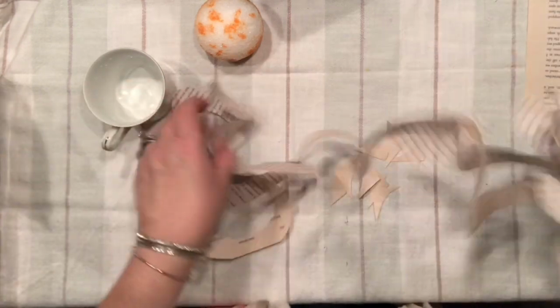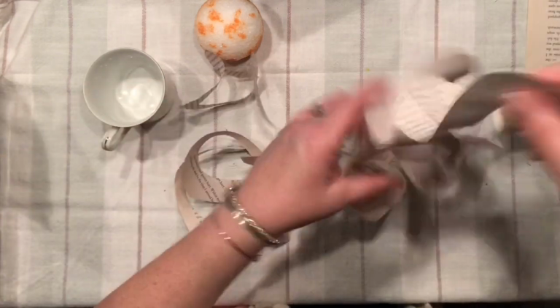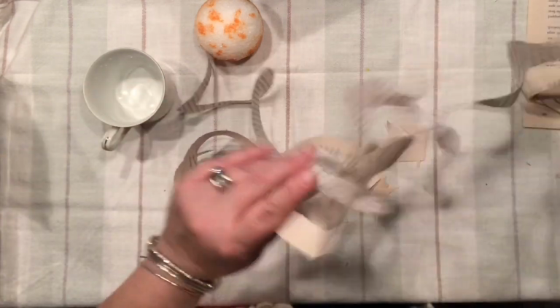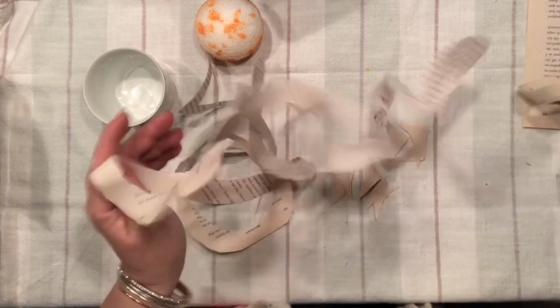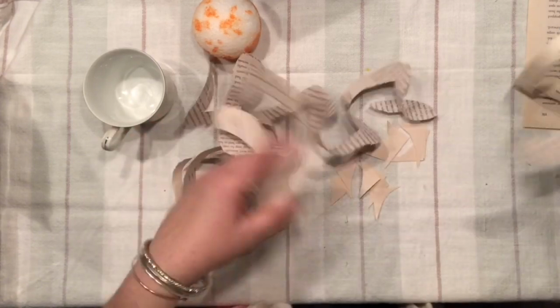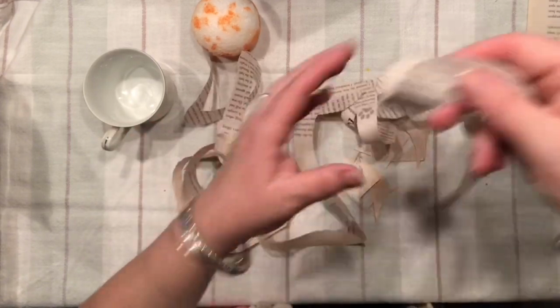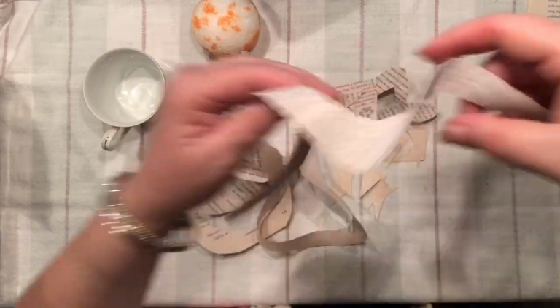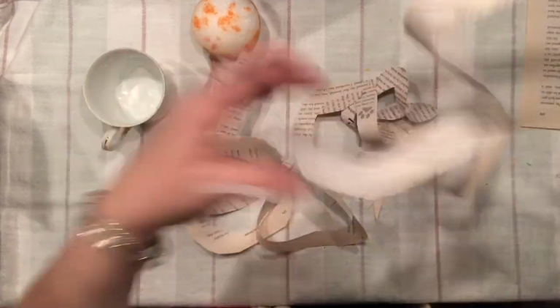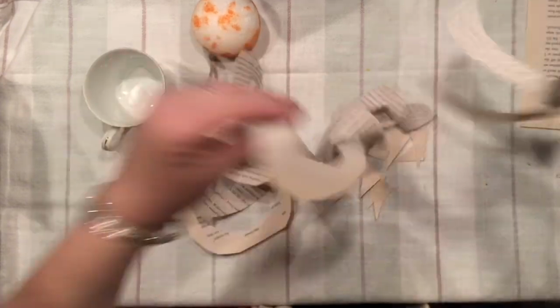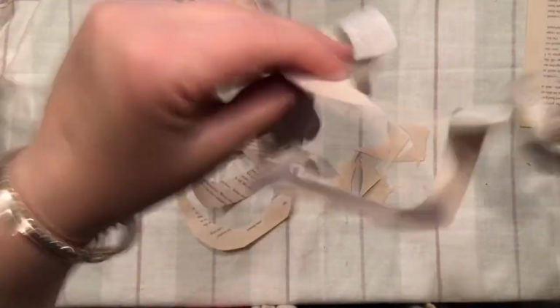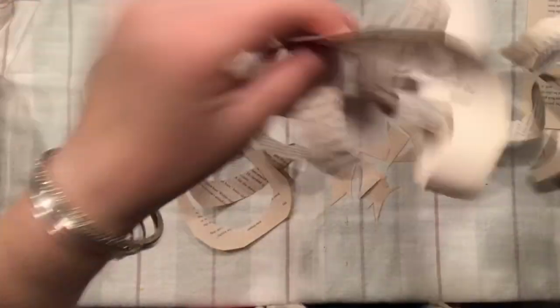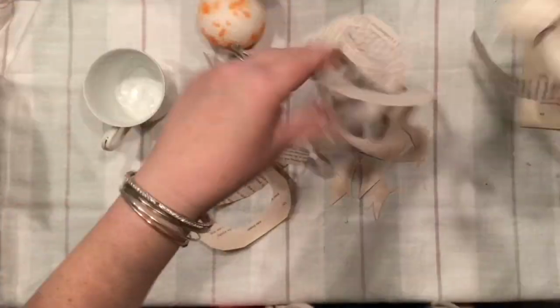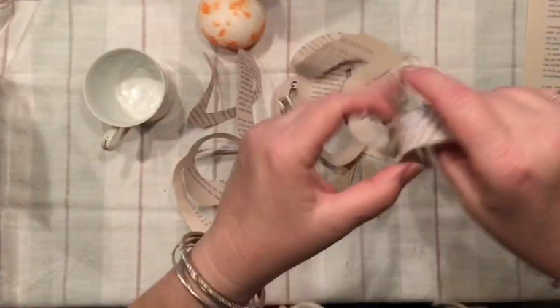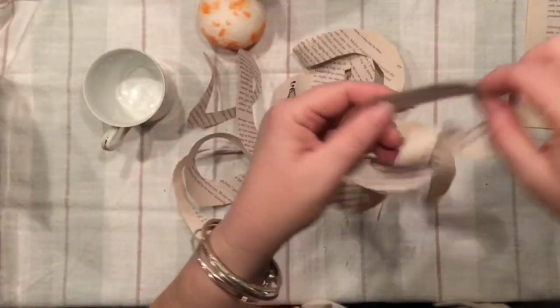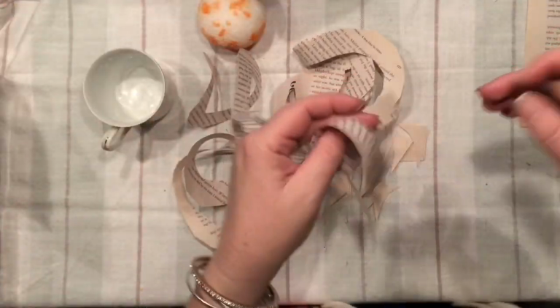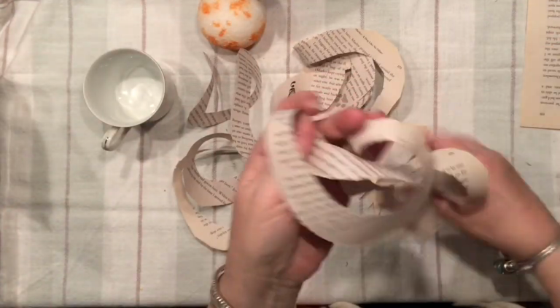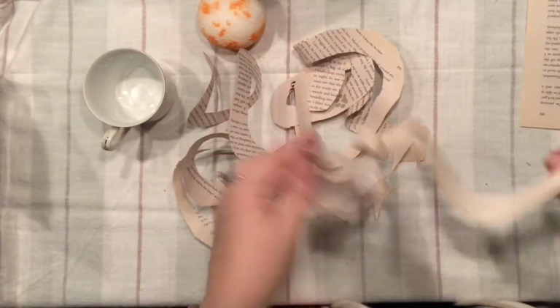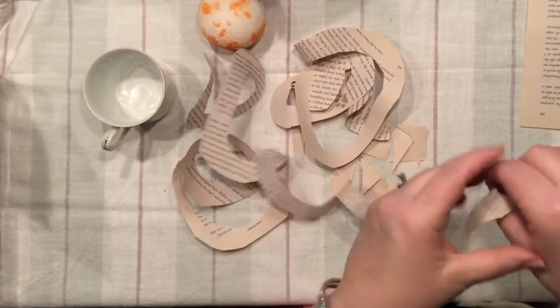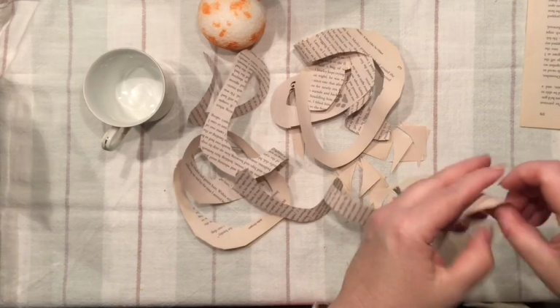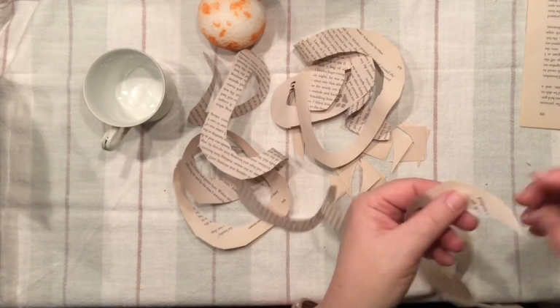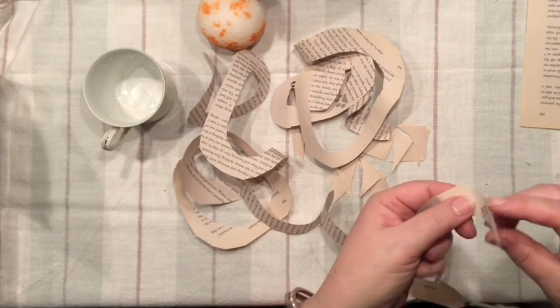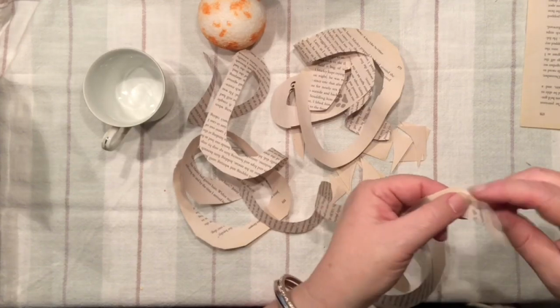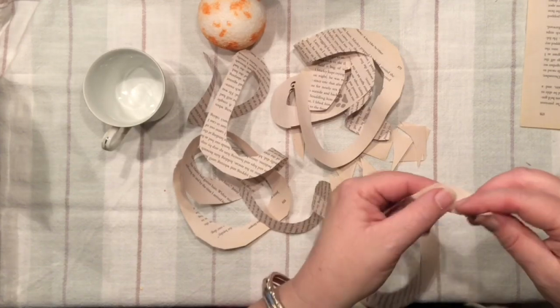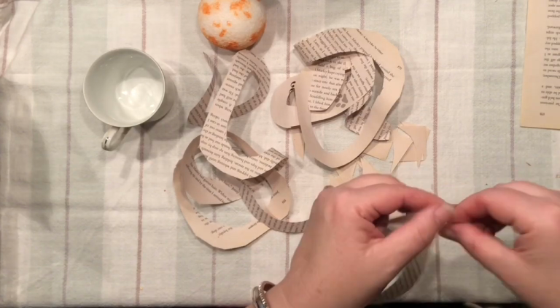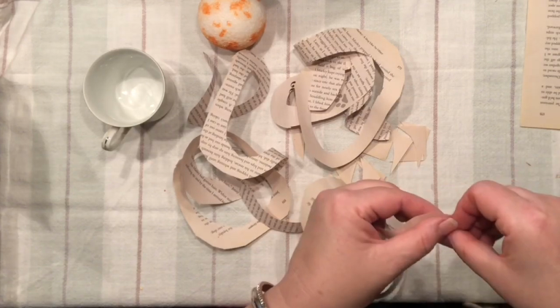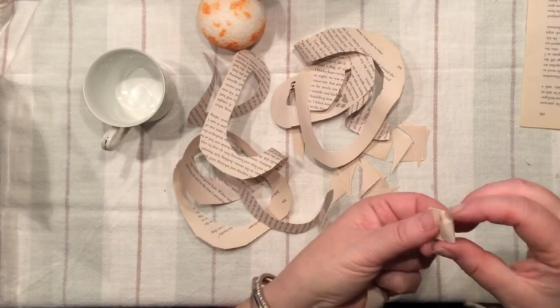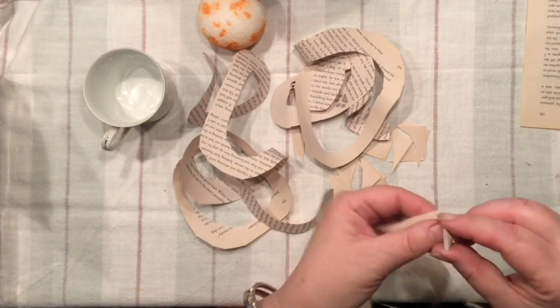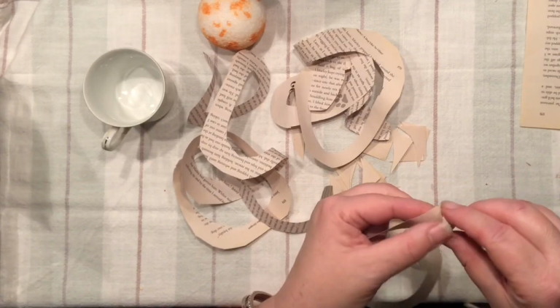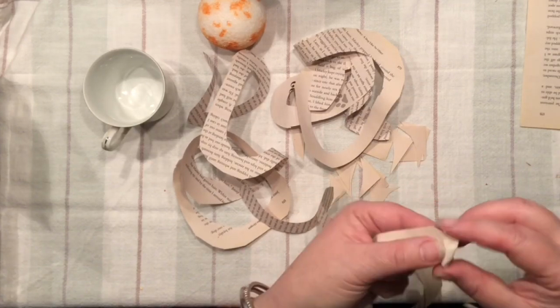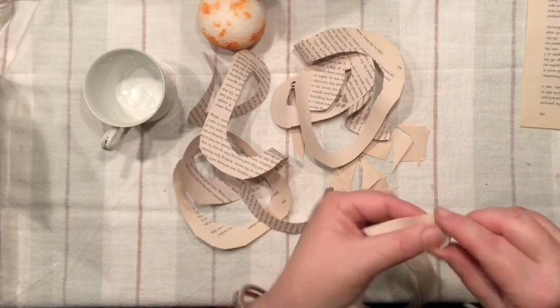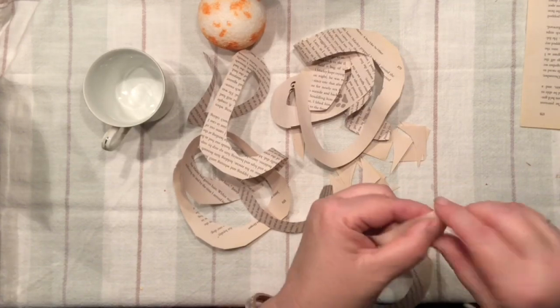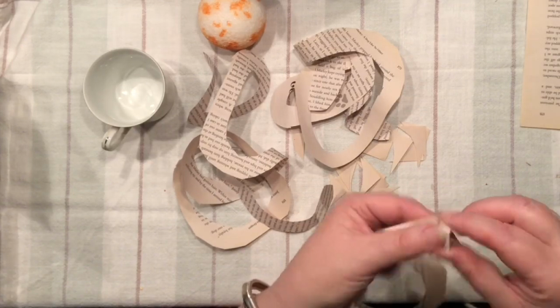As you can see, I was cutting a few pages at the same time to speed up the process a little bit. When you separate them, make sure that you are doing it slowly so nothing breaks apart.